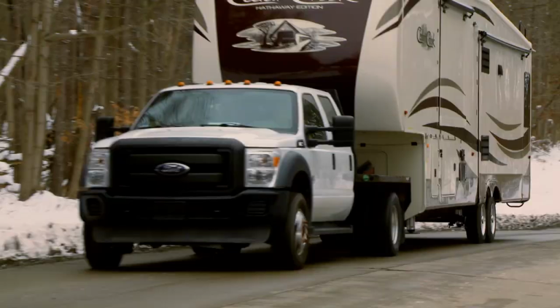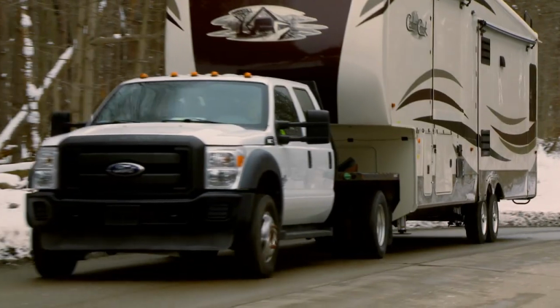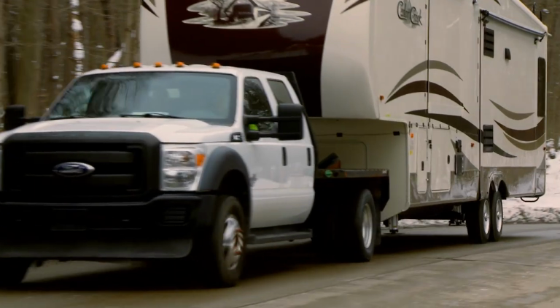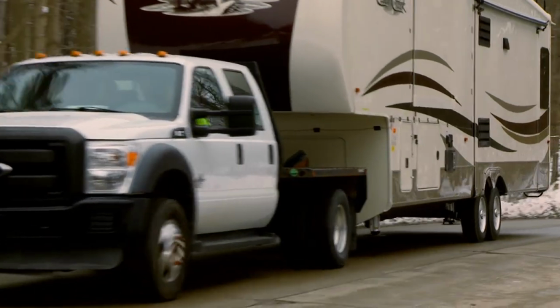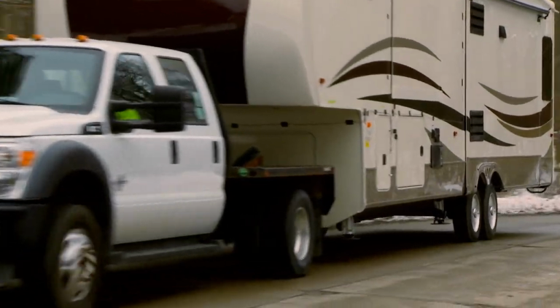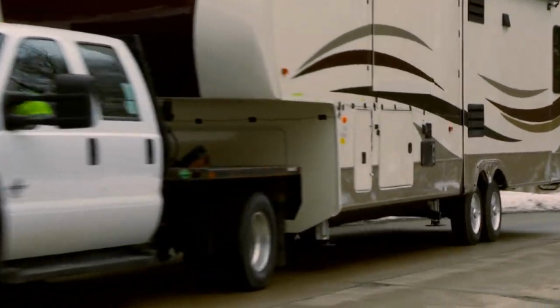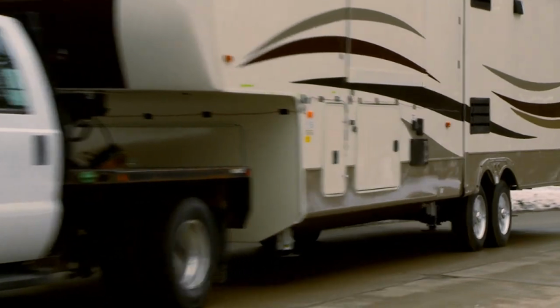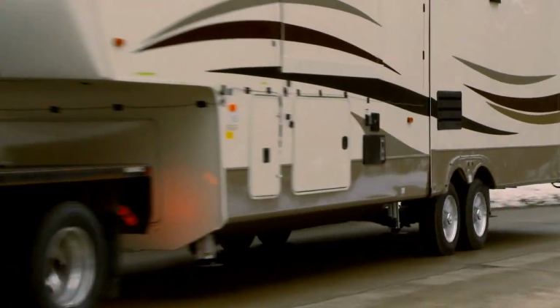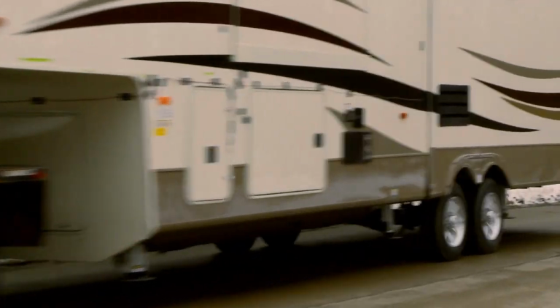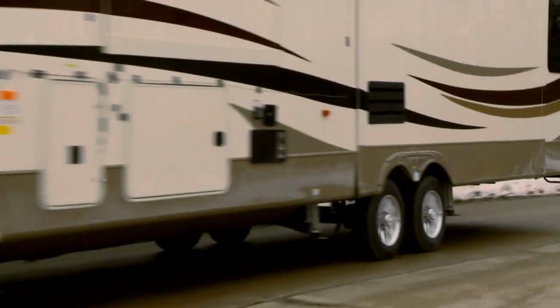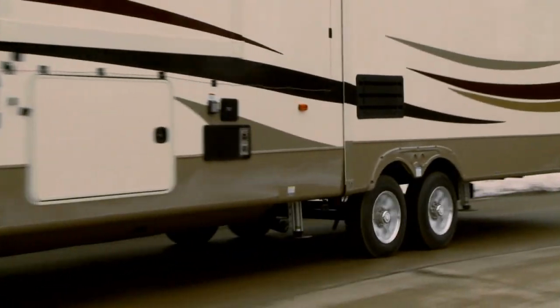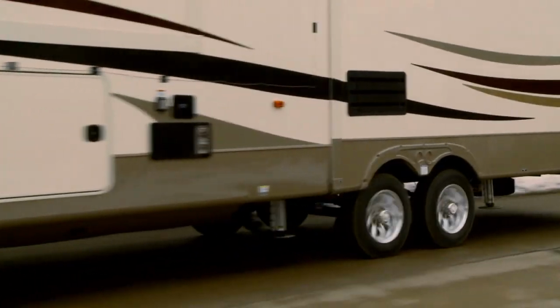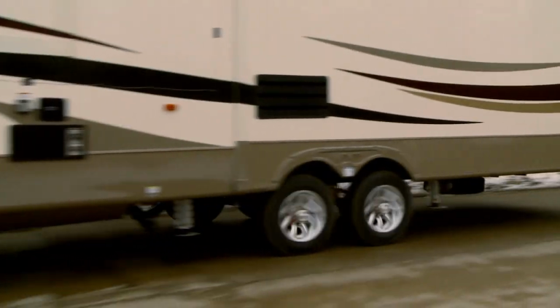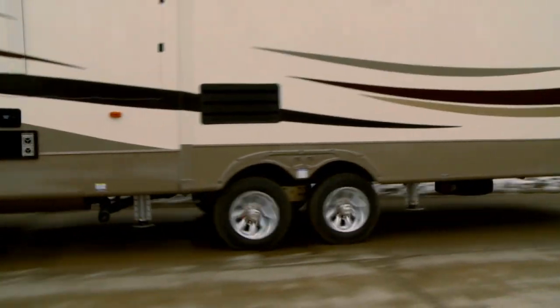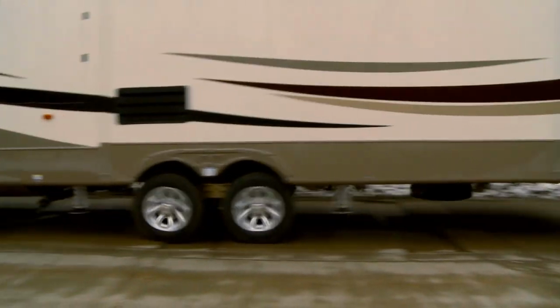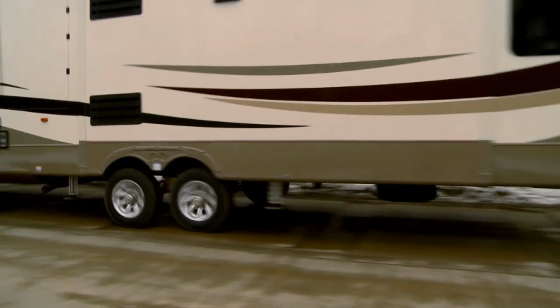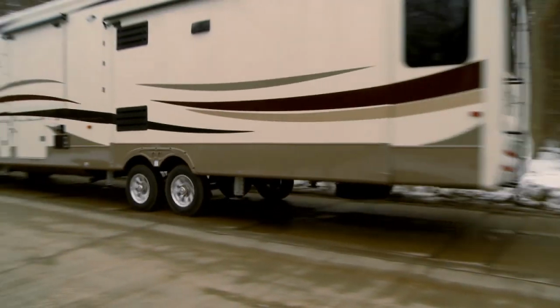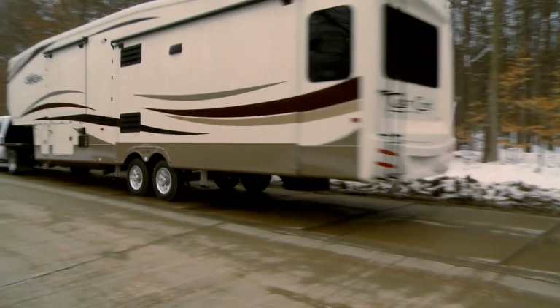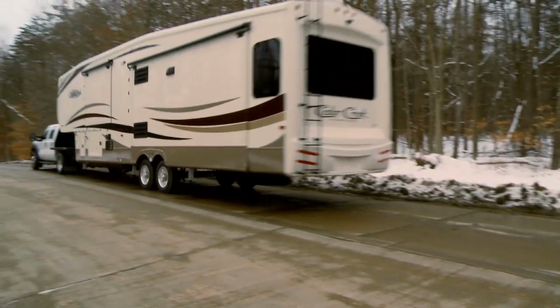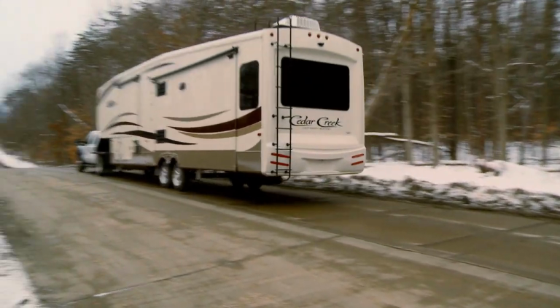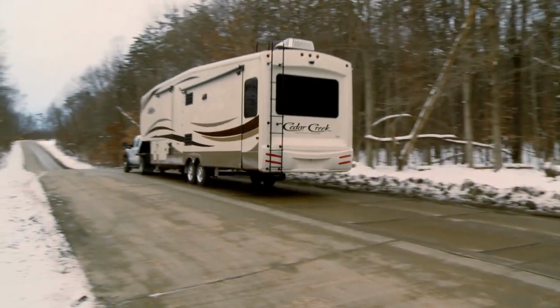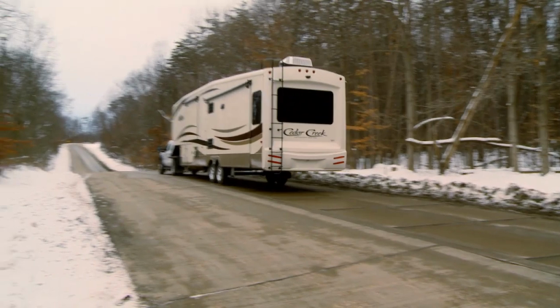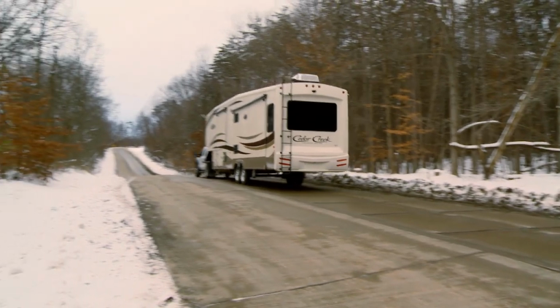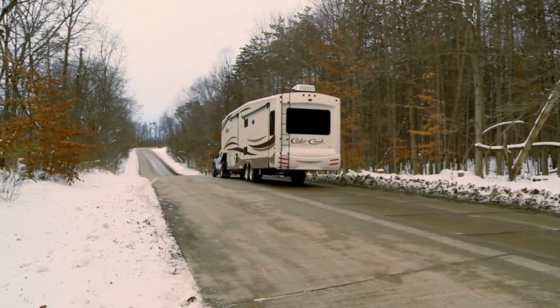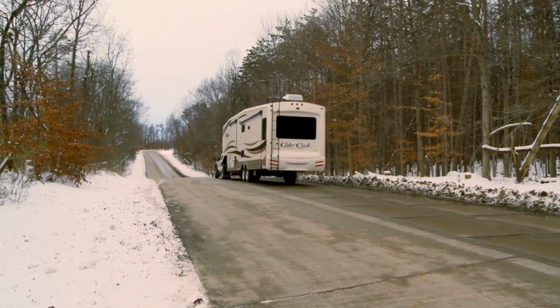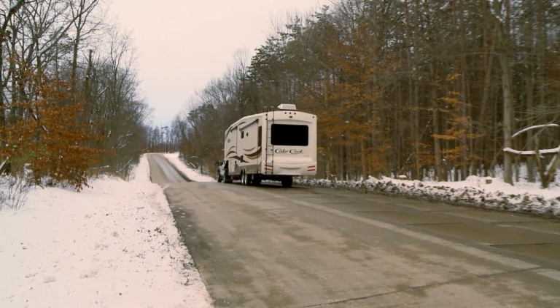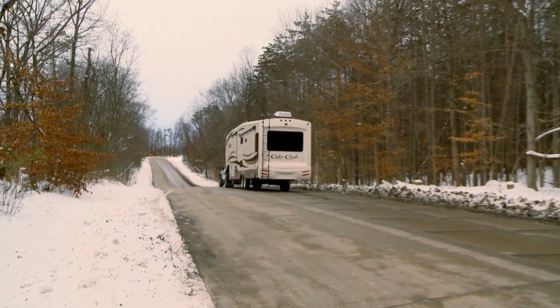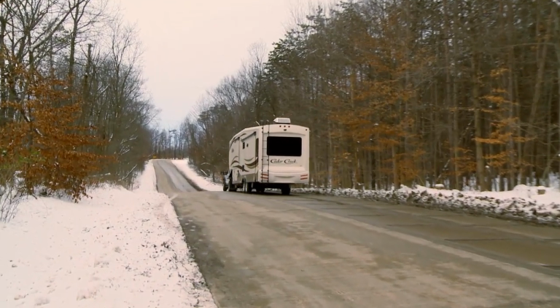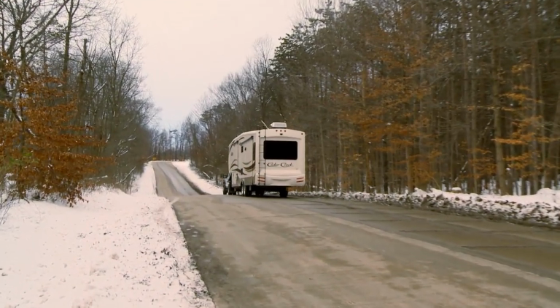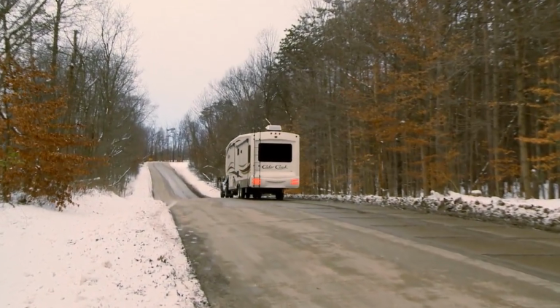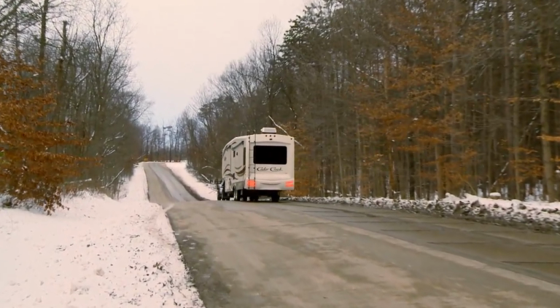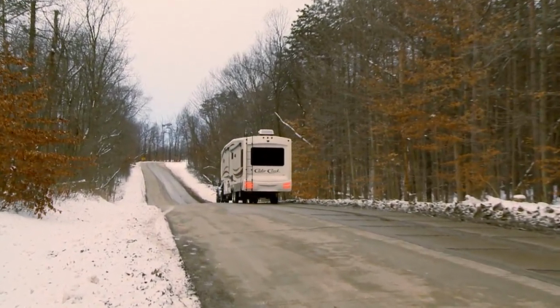When installing these three products and loading your trailer and getting it aligned, you now have increased your warranty on your suspension to three years, so make sure you keep your receipts.